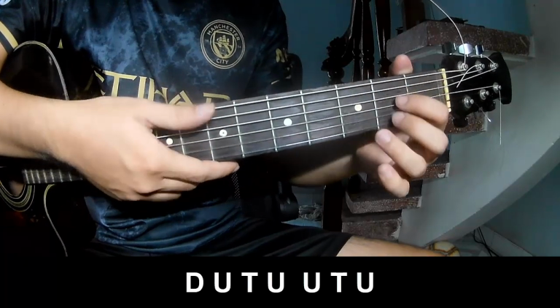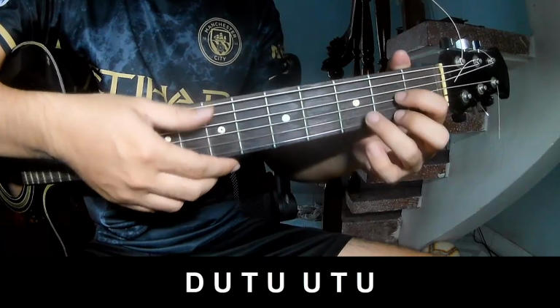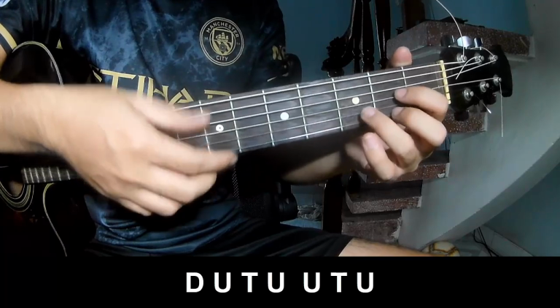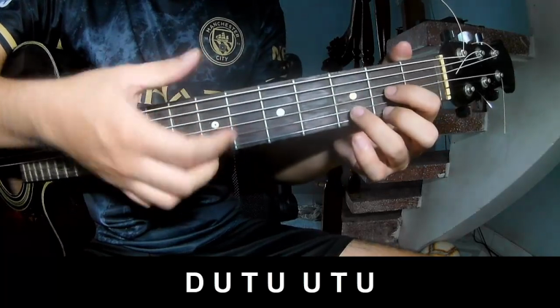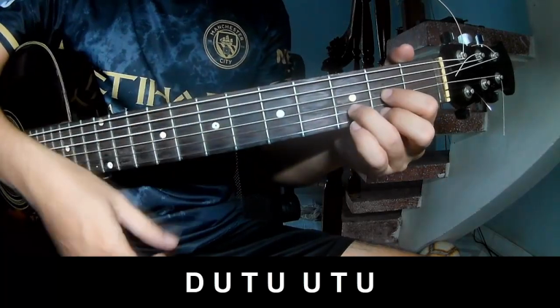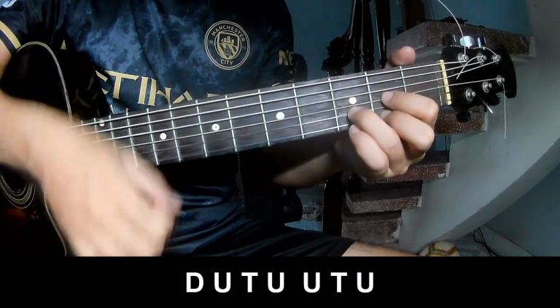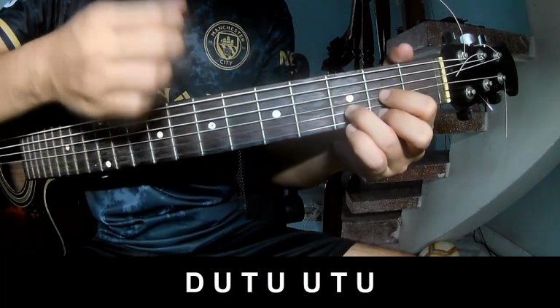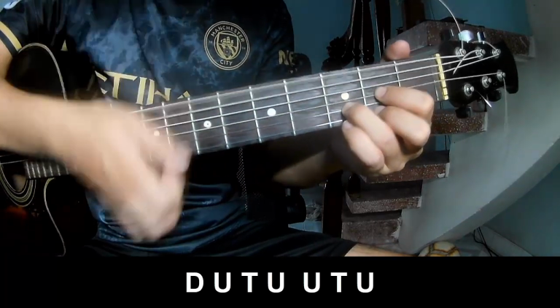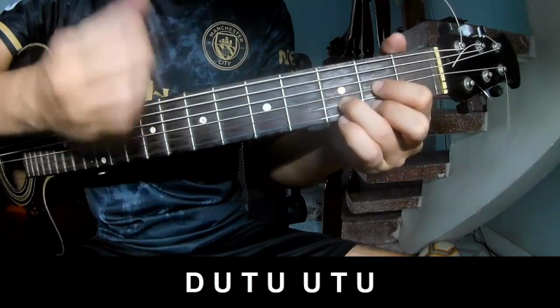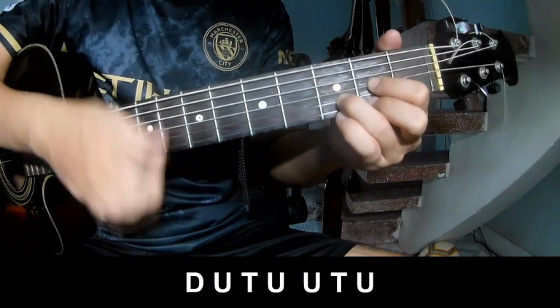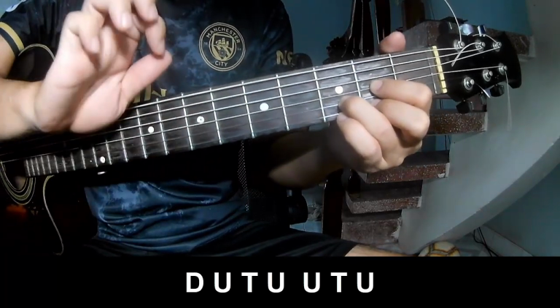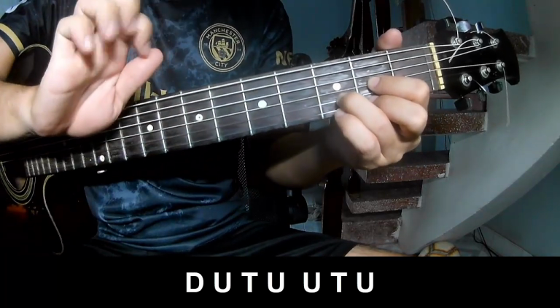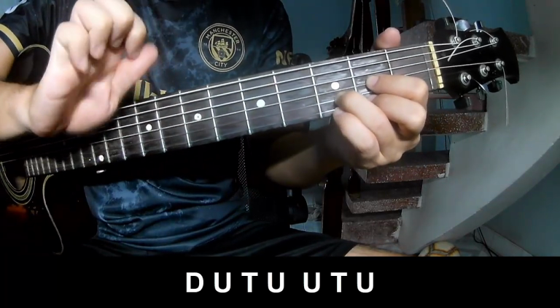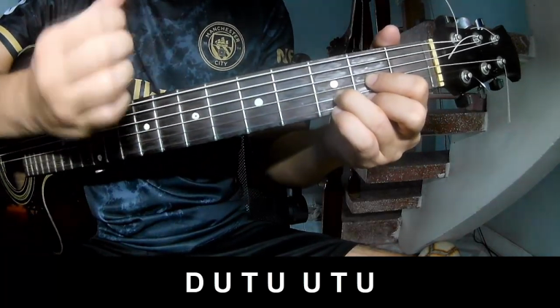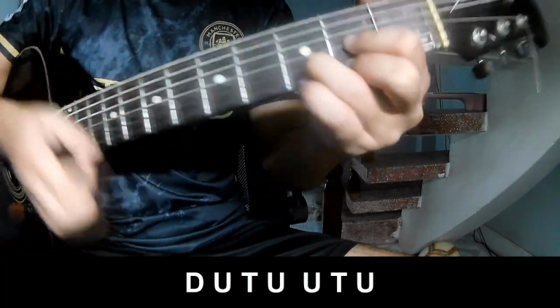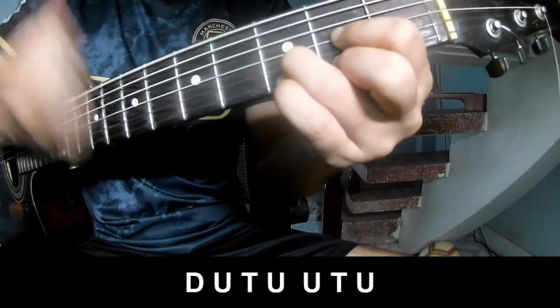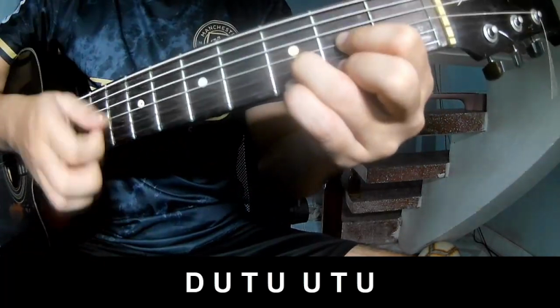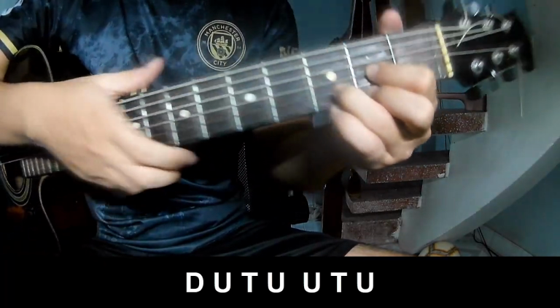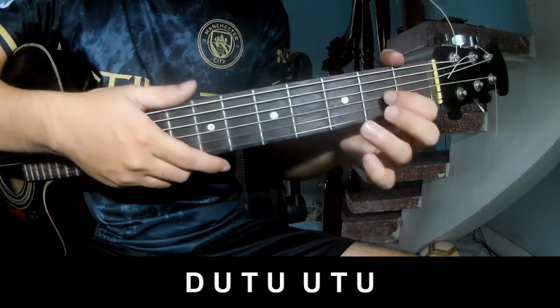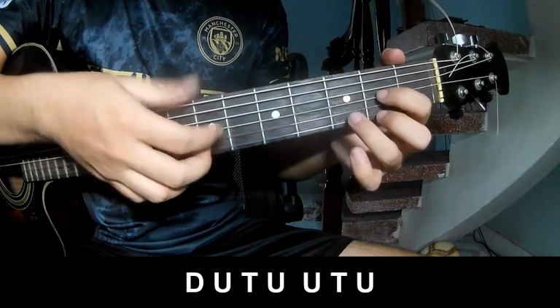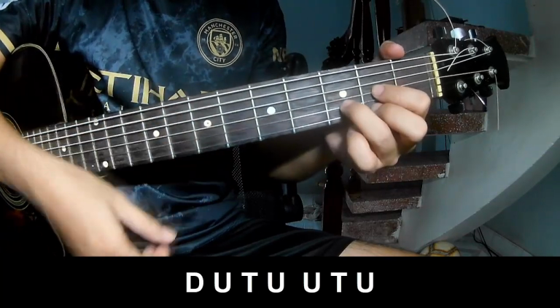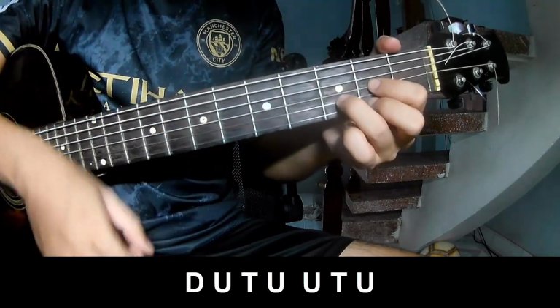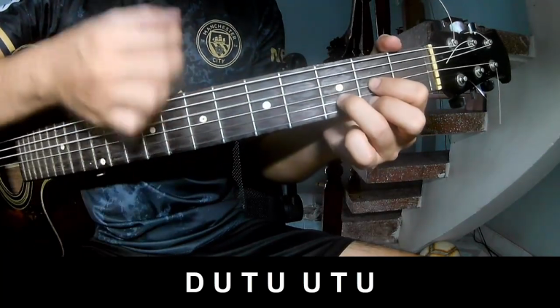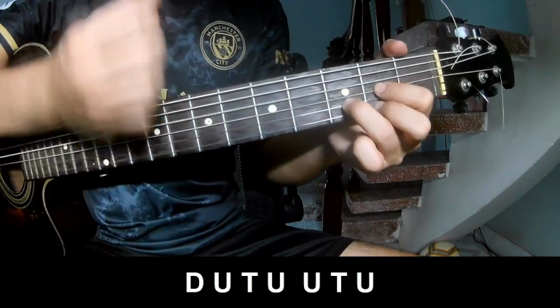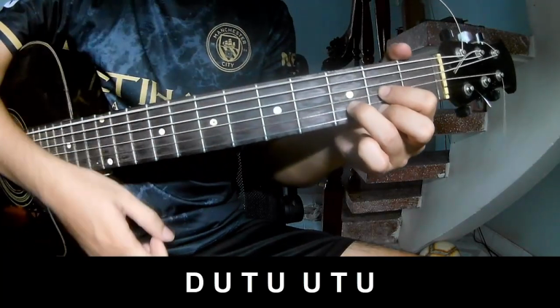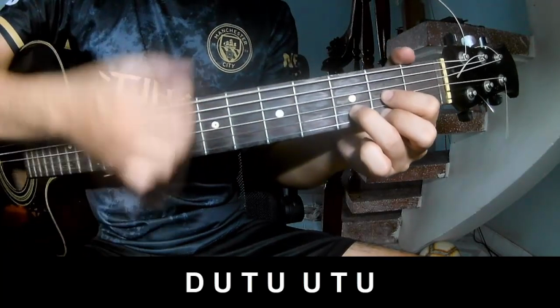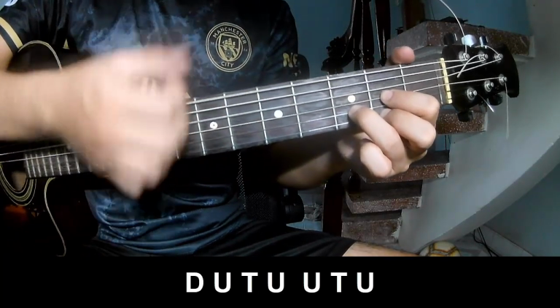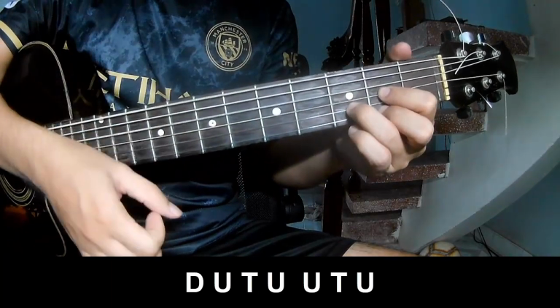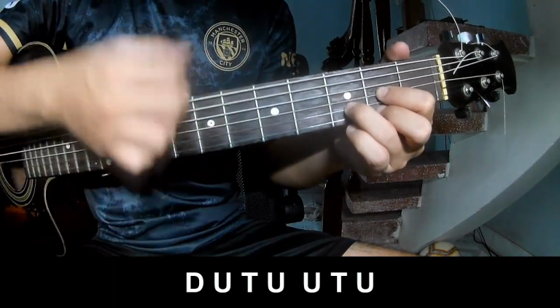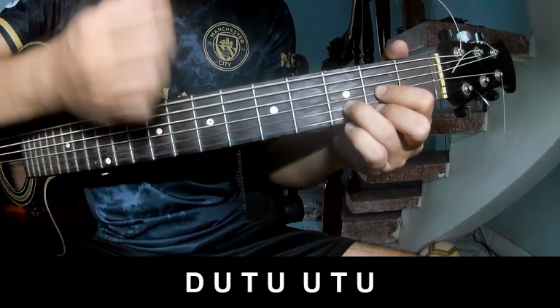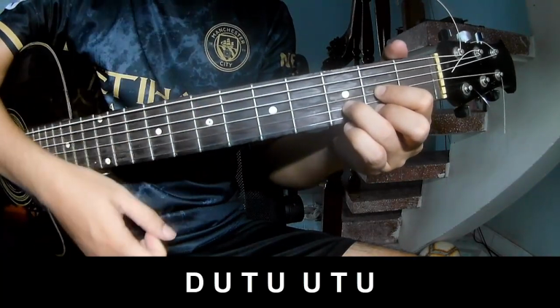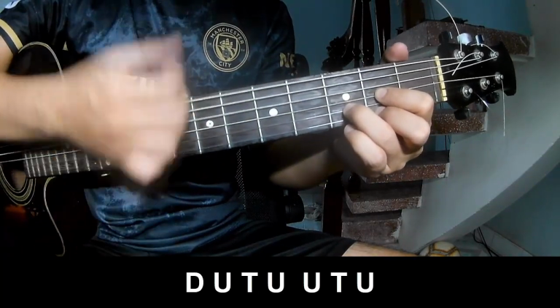you play: down, up, tap, tap, tap, tap, down, up, tap, up, up, tap.